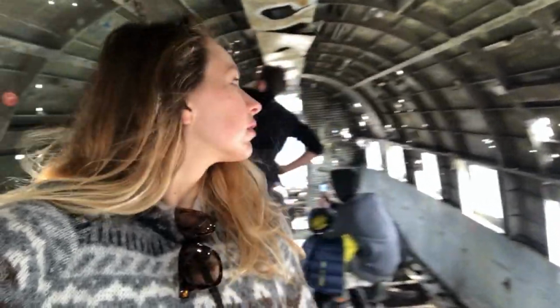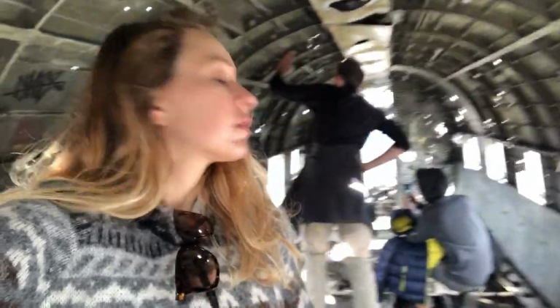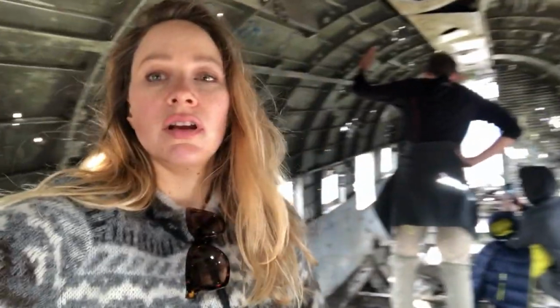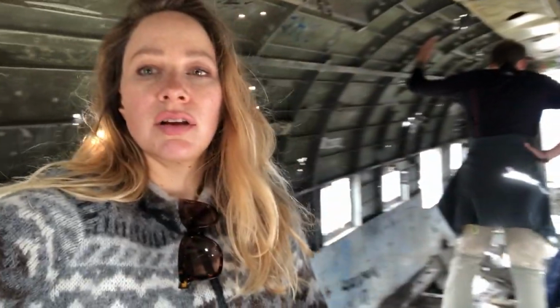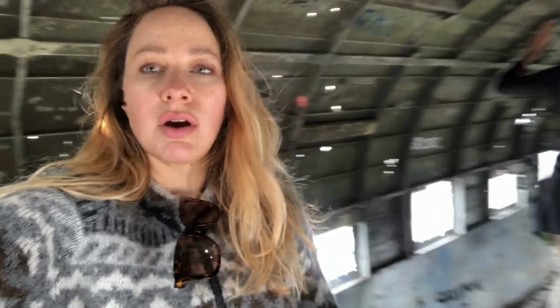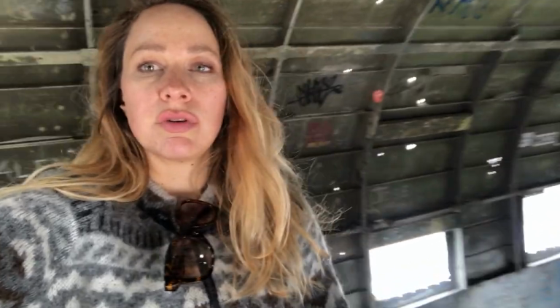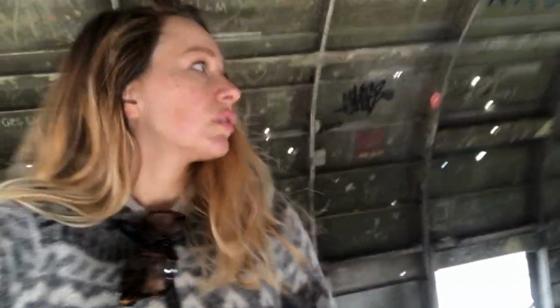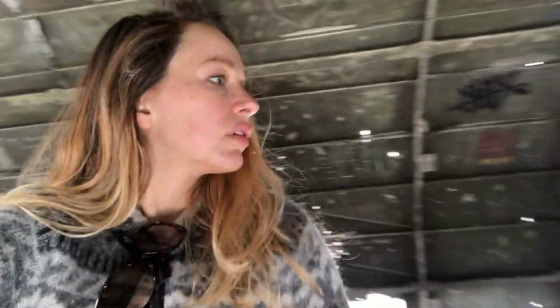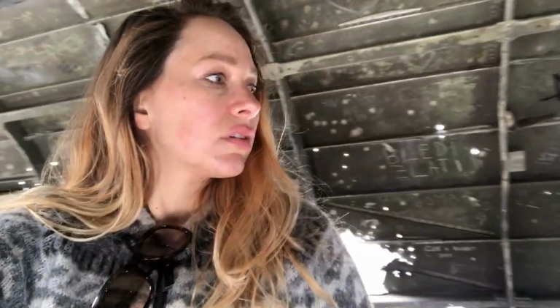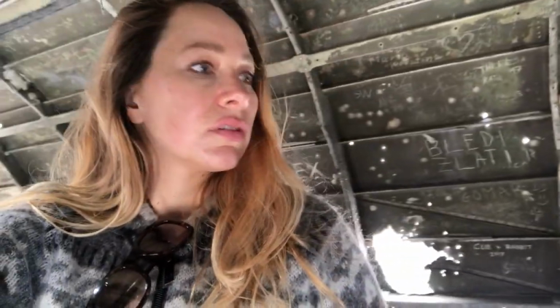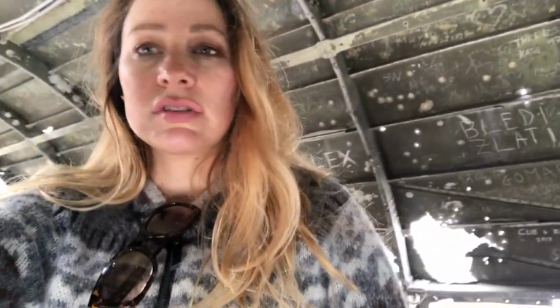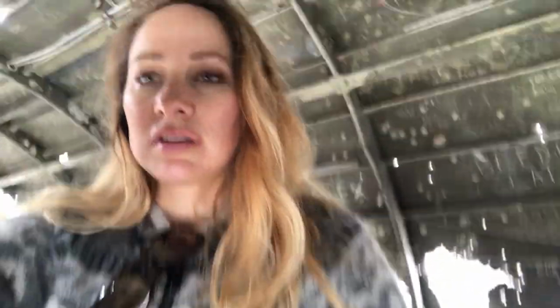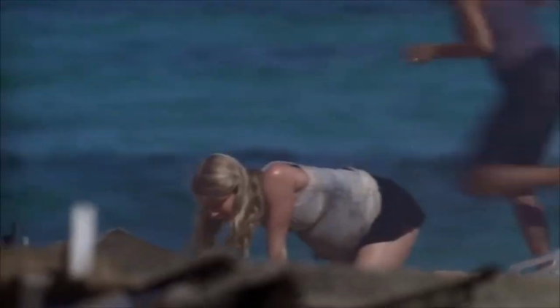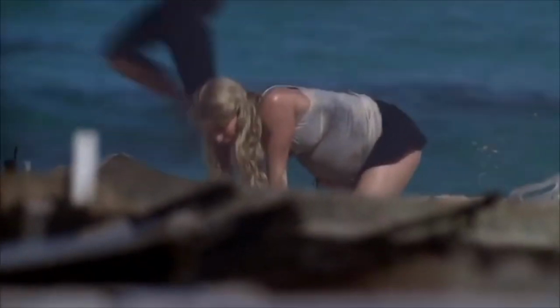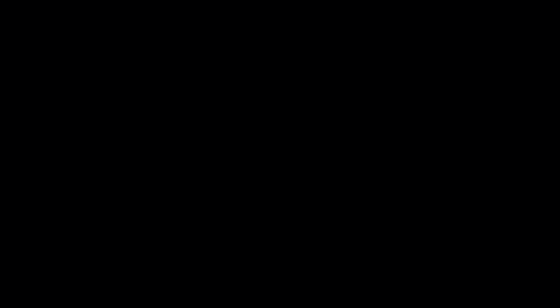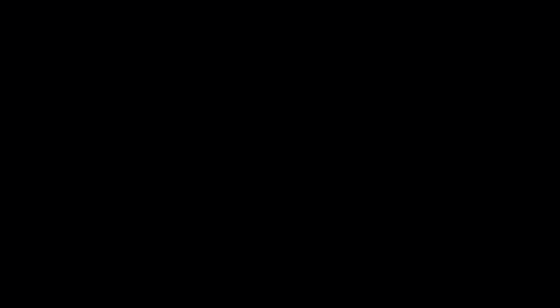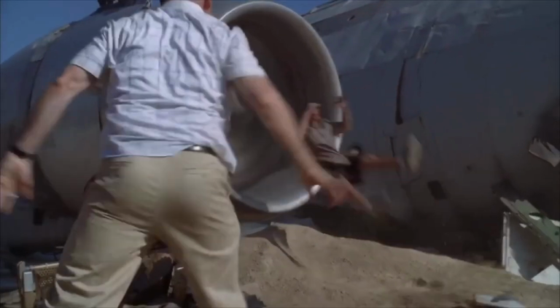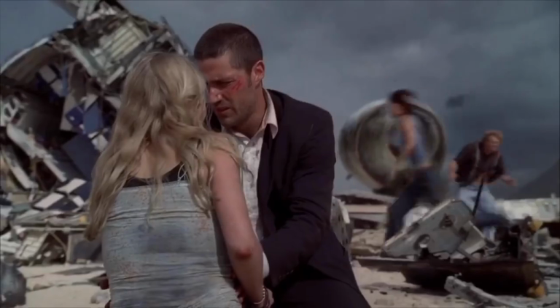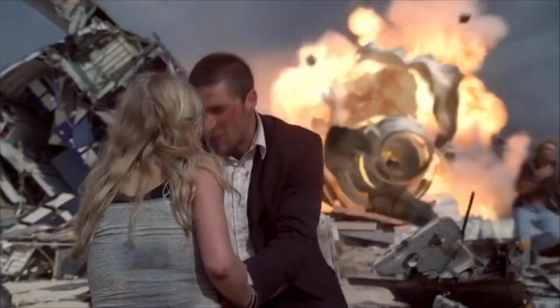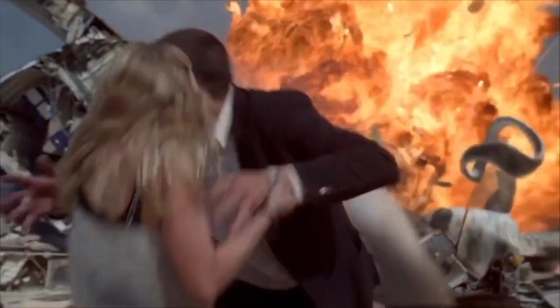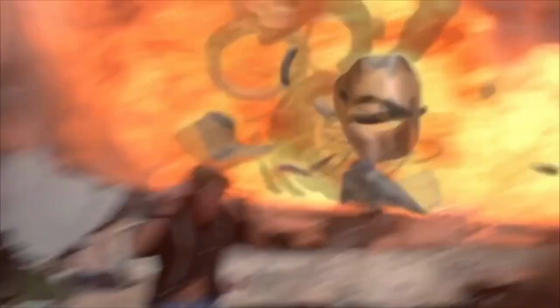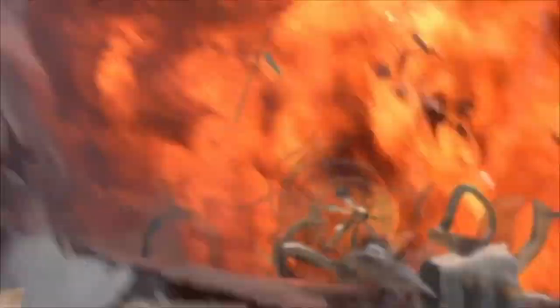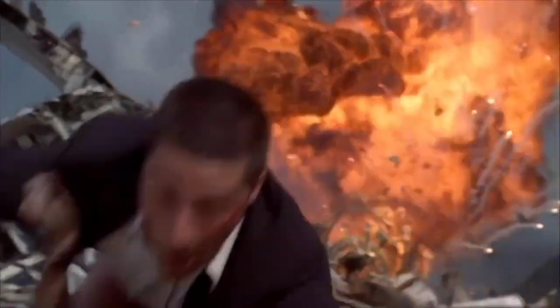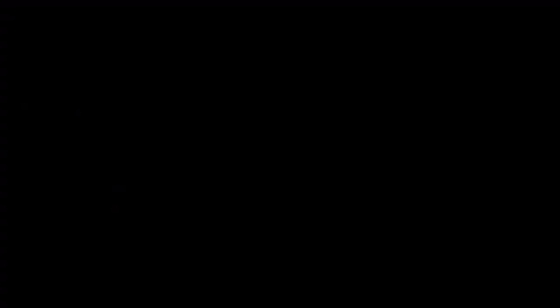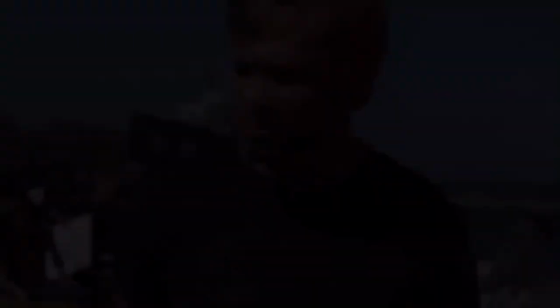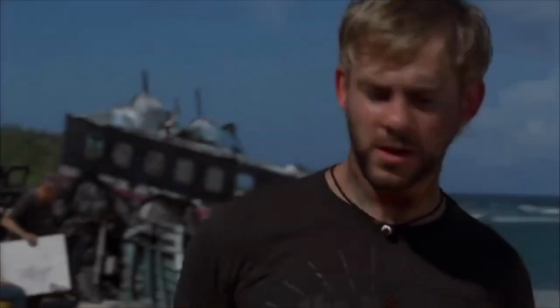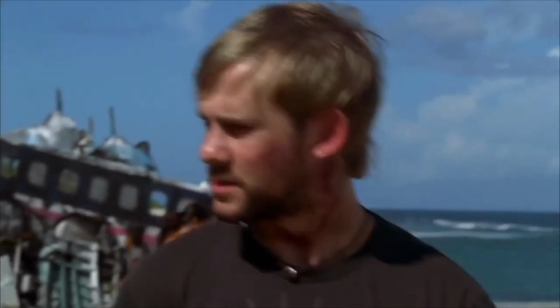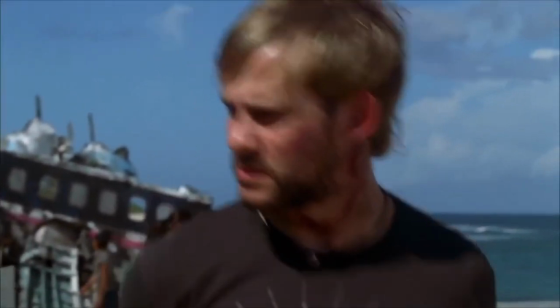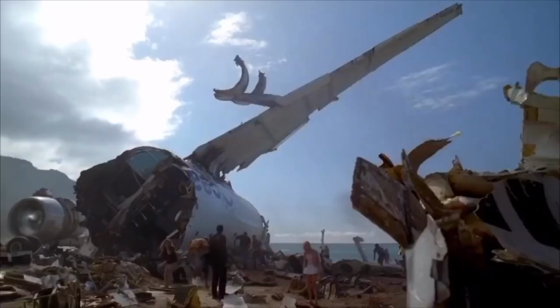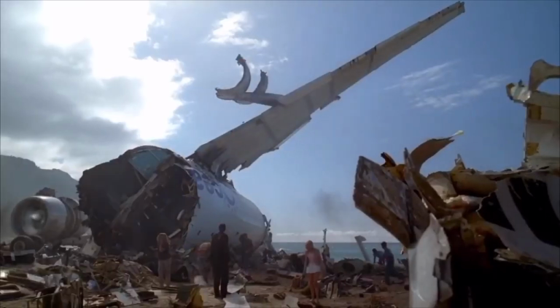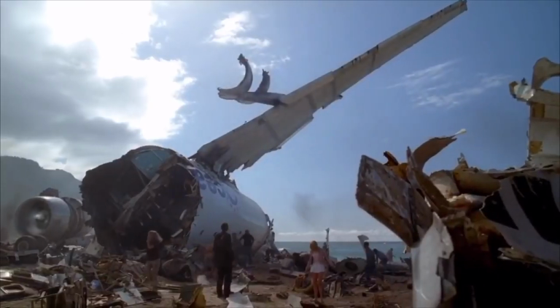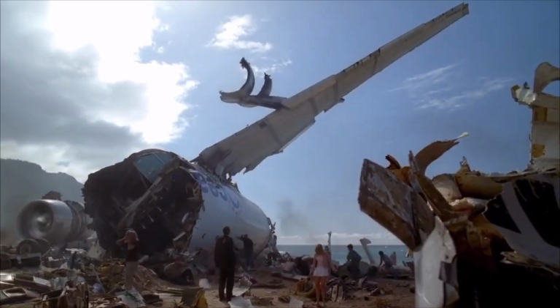How long were they stranded on this beach? We have yet to find out. We crashed a thousand miles off course — they're looking for us in the wrong place. Stranded on an island. No one's coming for us.